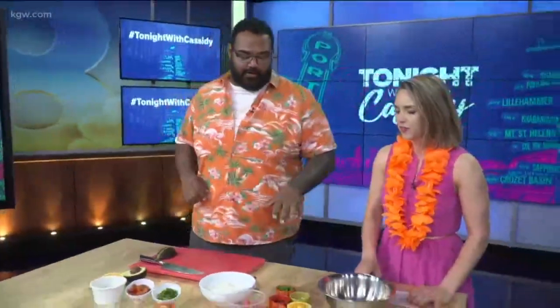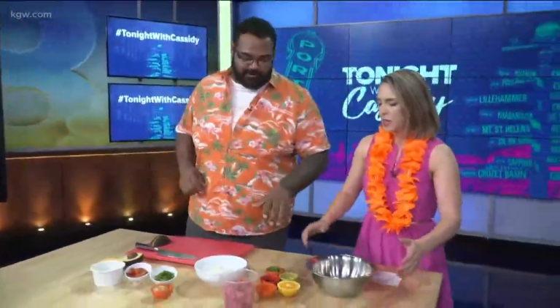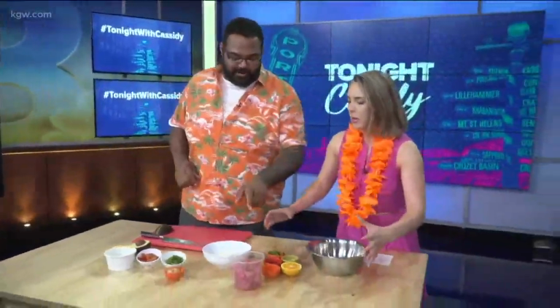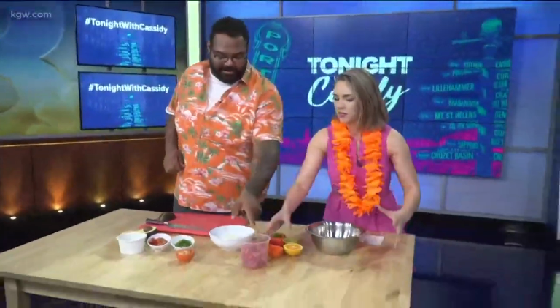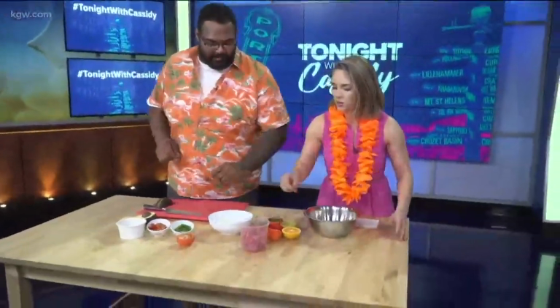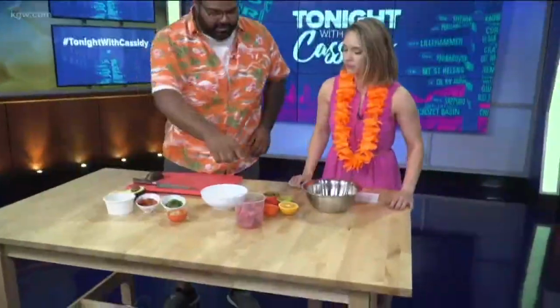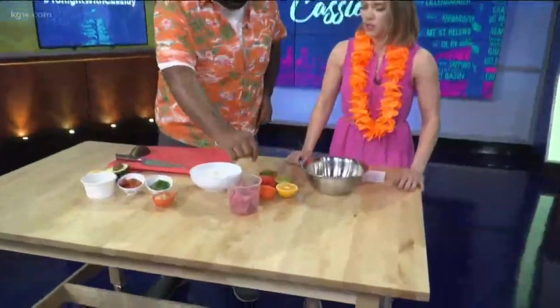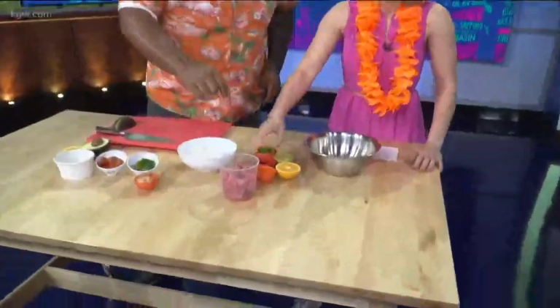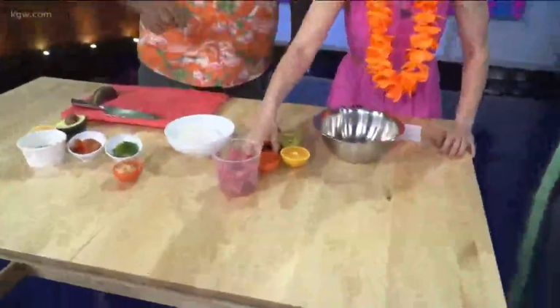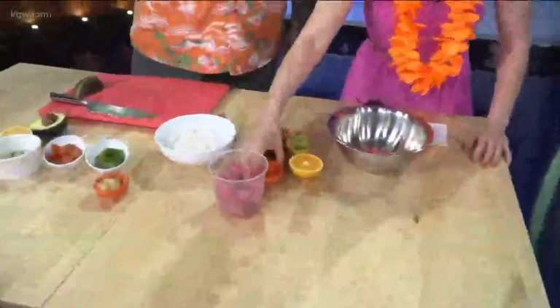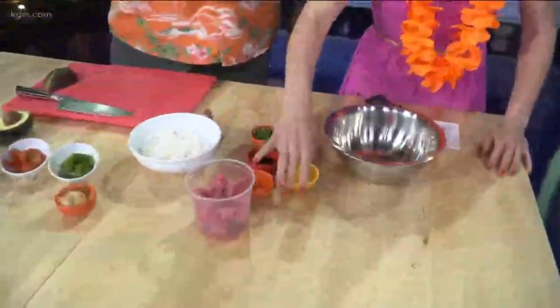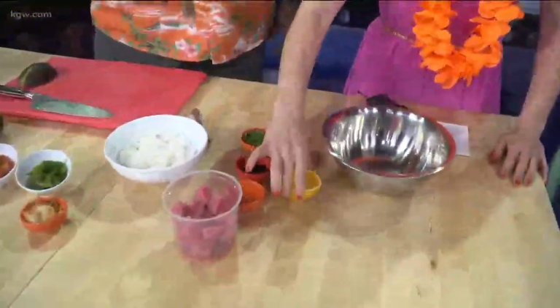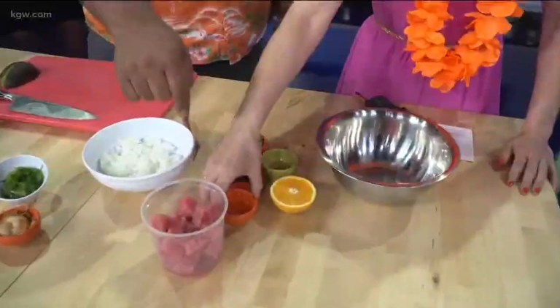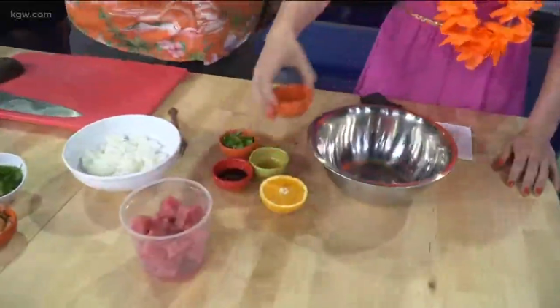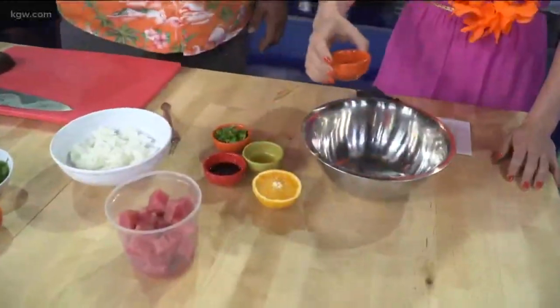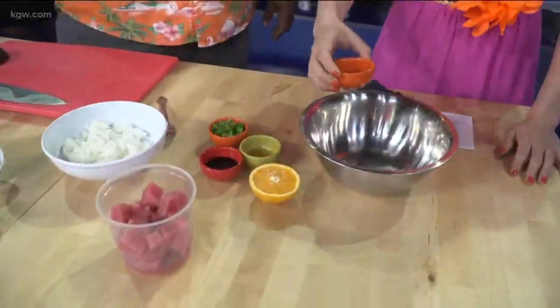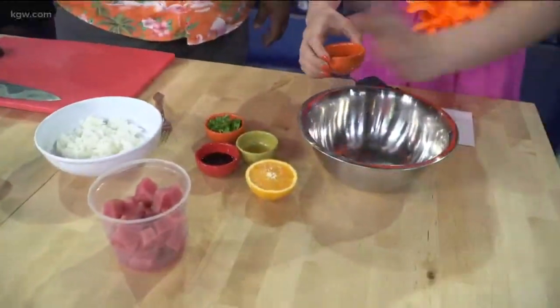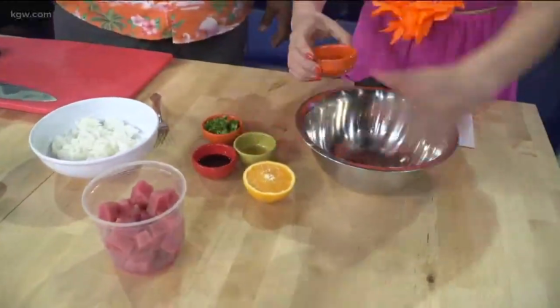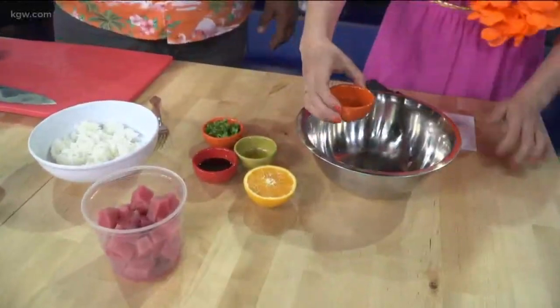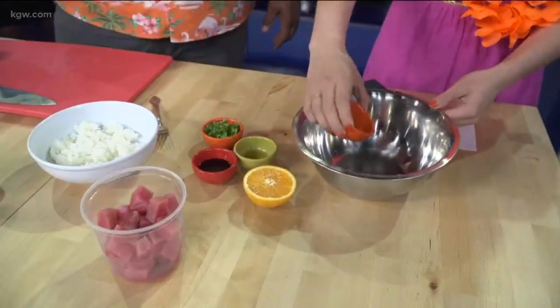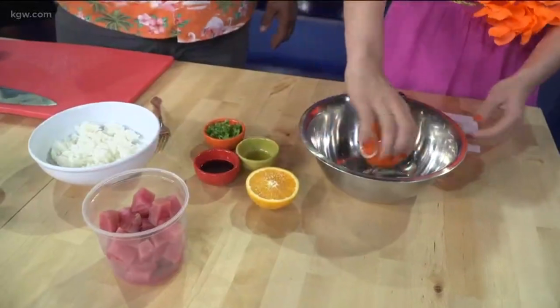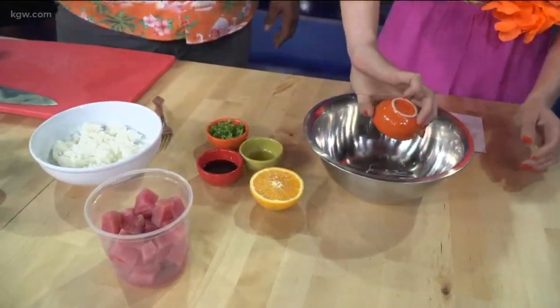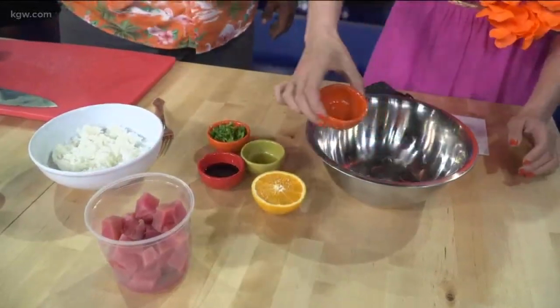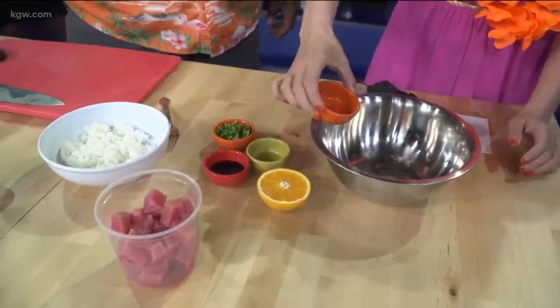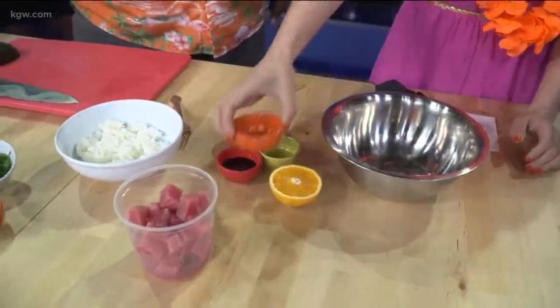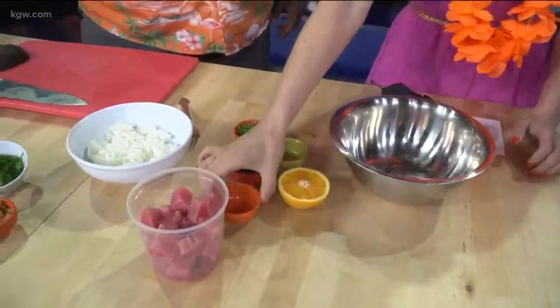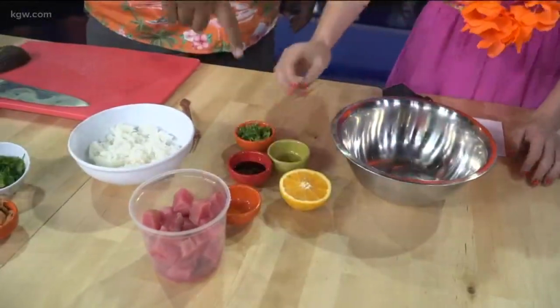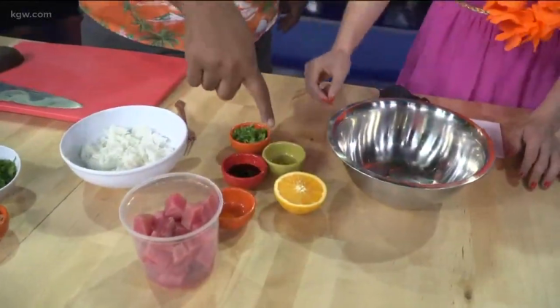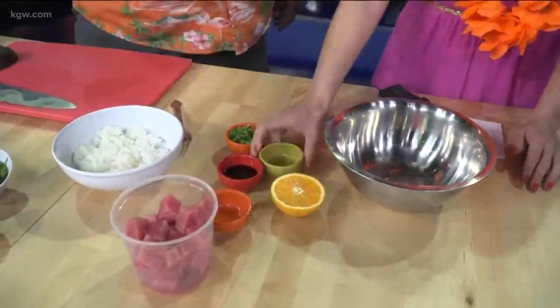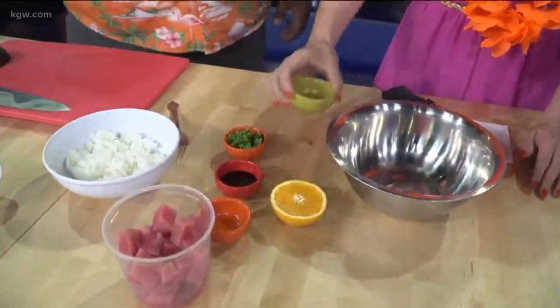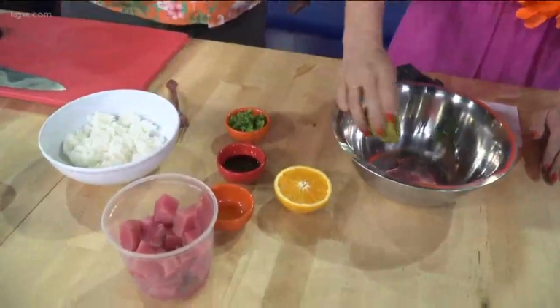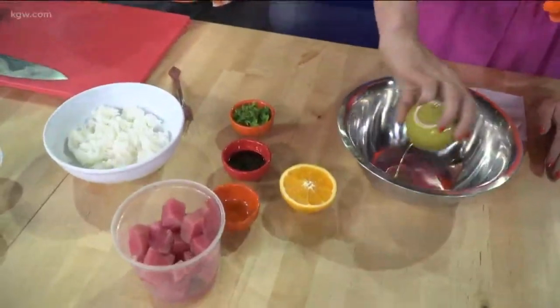First we're going to need the sesame oil — put it in. Wait, that's actually vinegar. And then we have sesame oil, which is in the green bottle. We all make mistakes, it's fine!